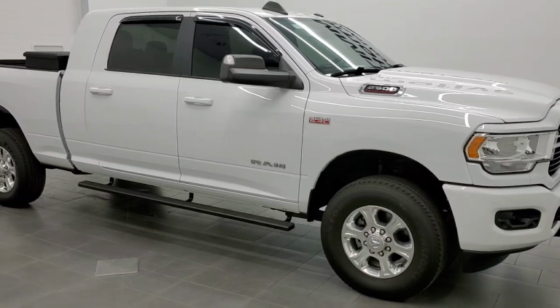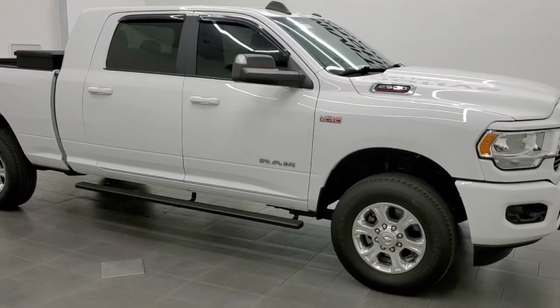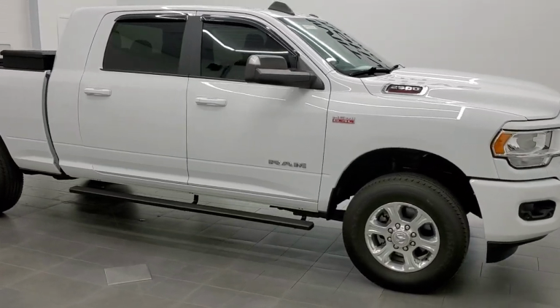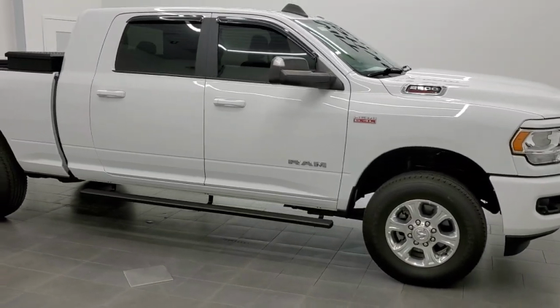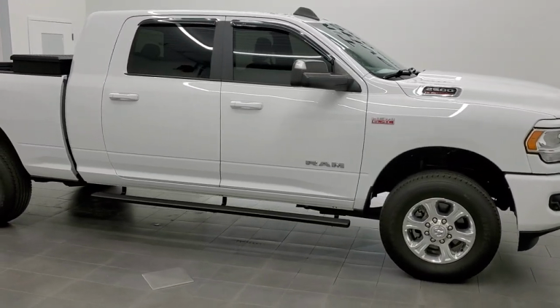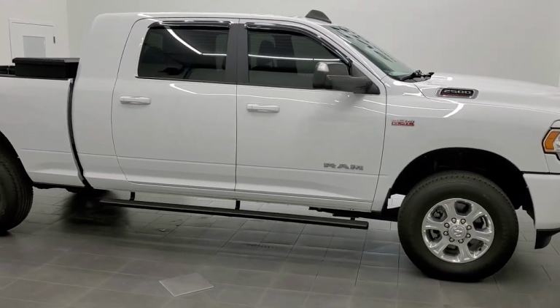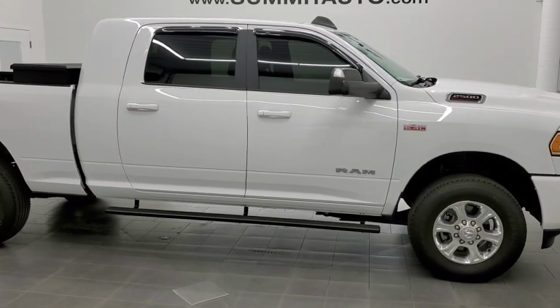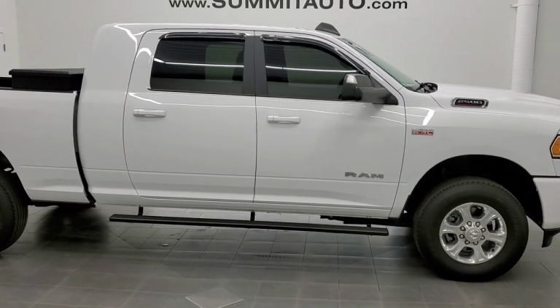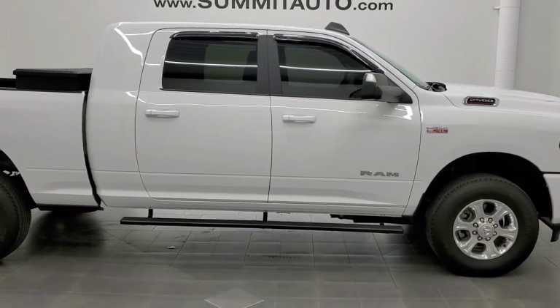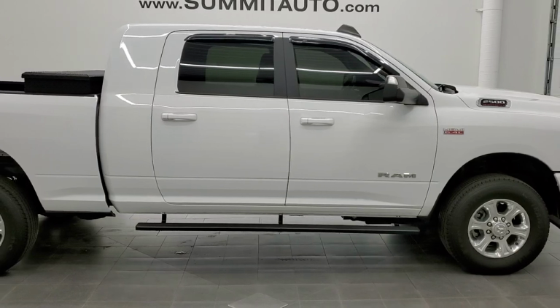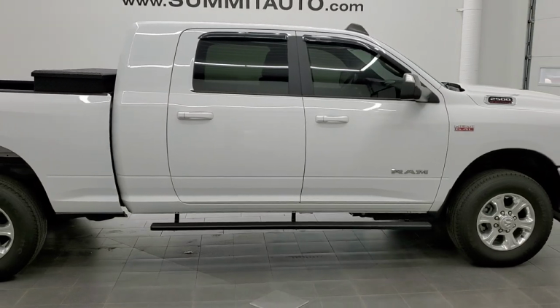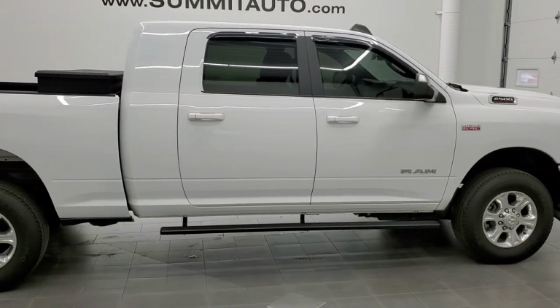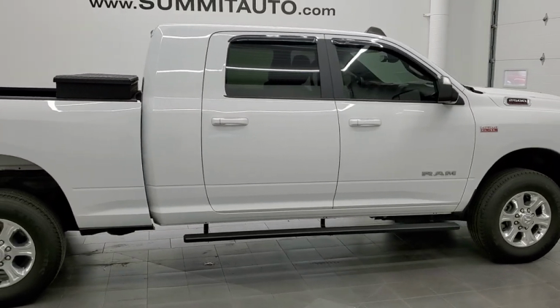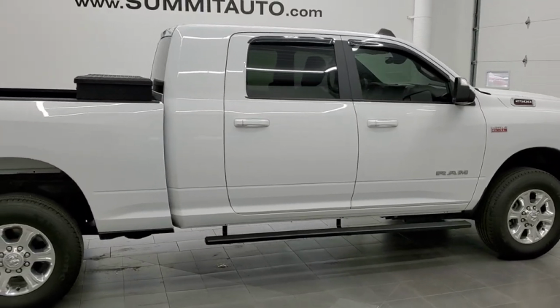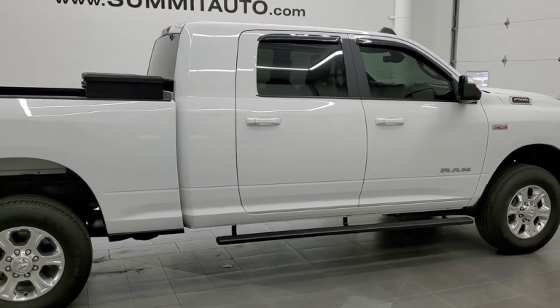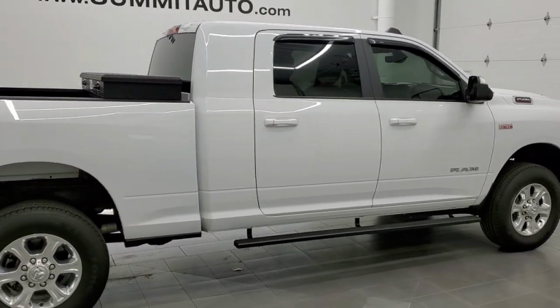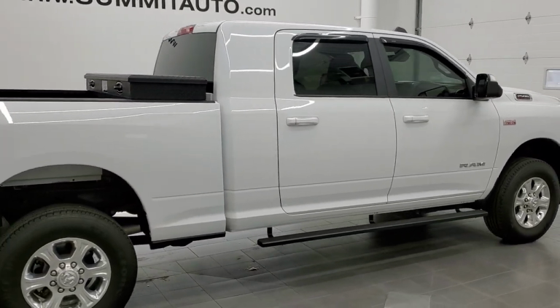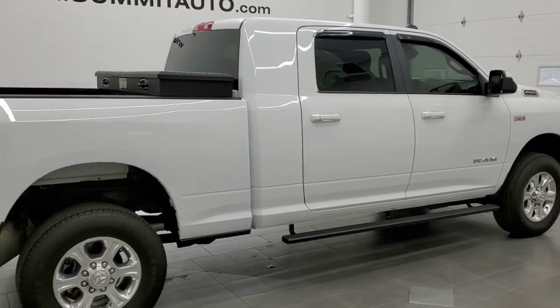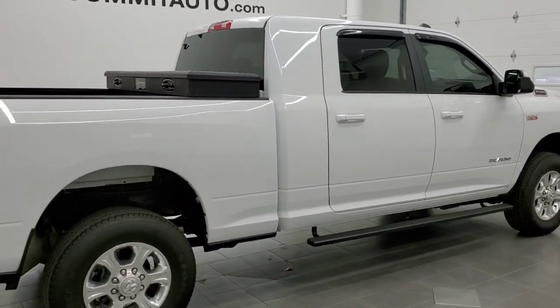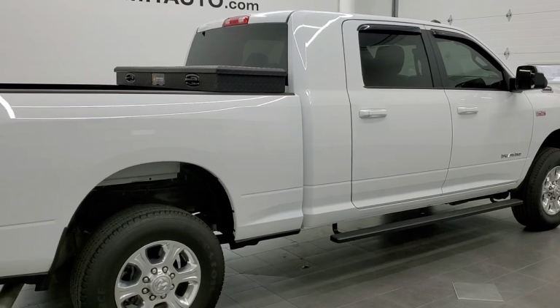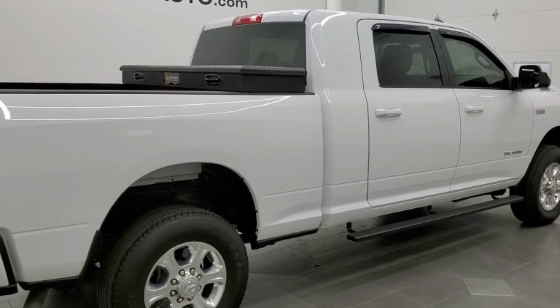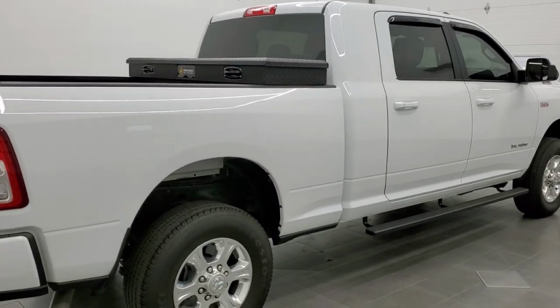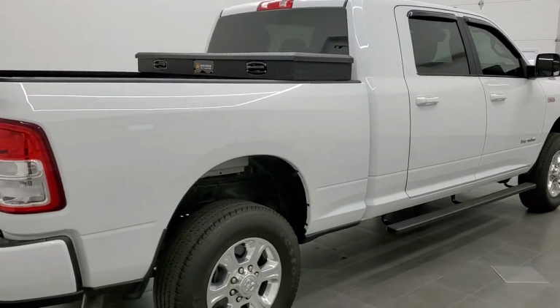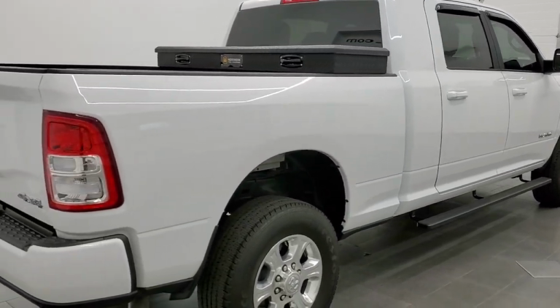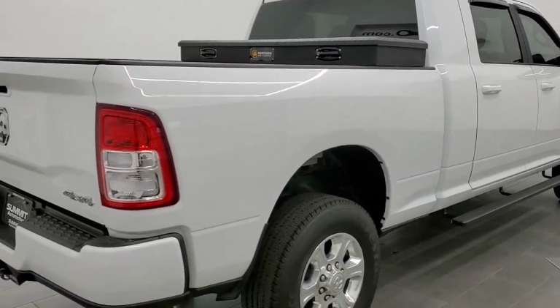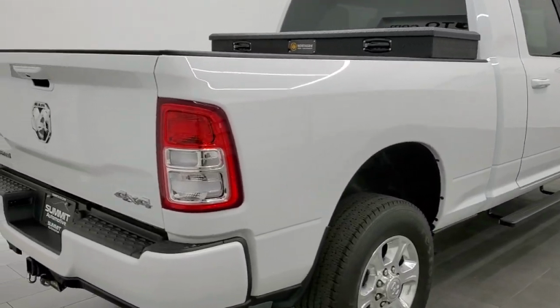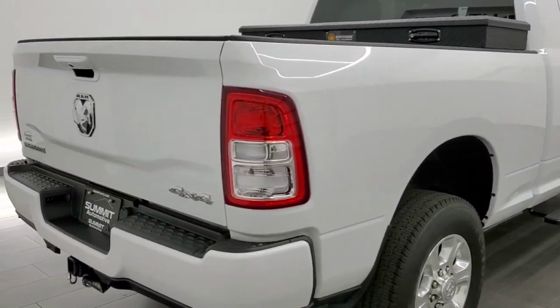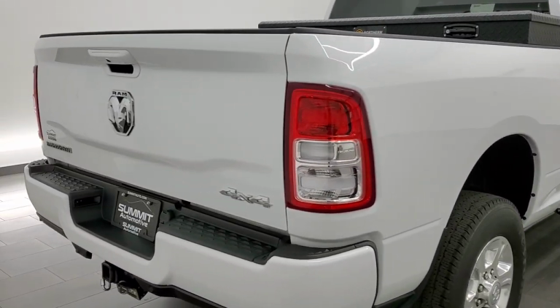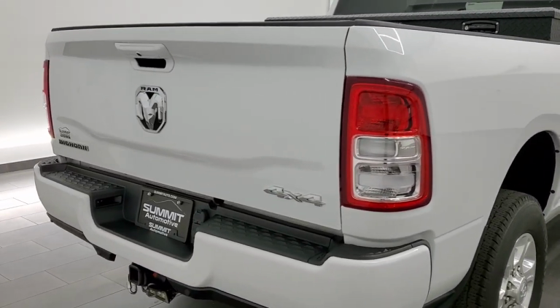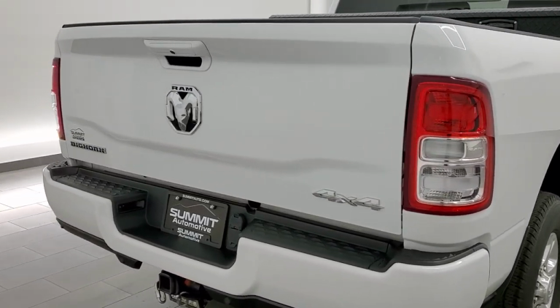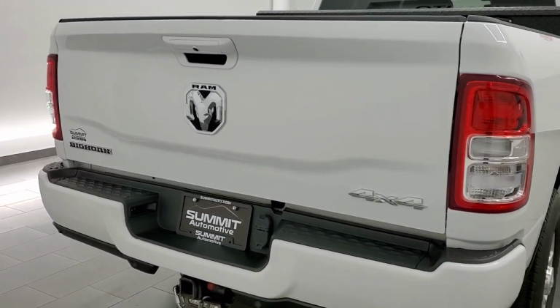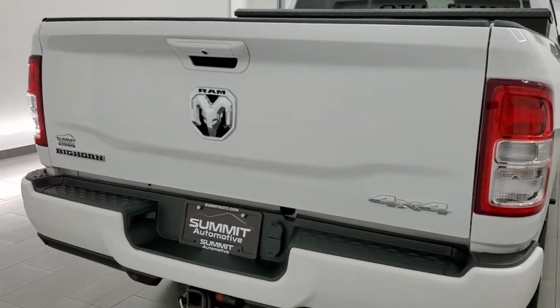This 2019 Ram 2500 Mega Cab Short Box is stock number 11938Z. We are here at Summit Automotive in Fond du Lac, Wisconsin, near new and used heavy duty truck and Ram headquarters.